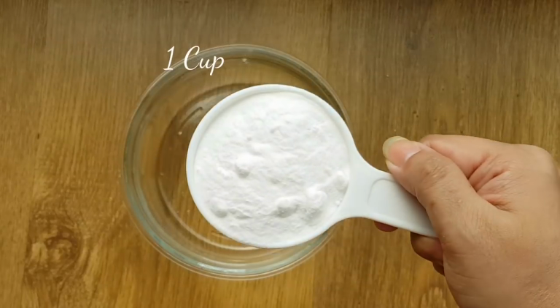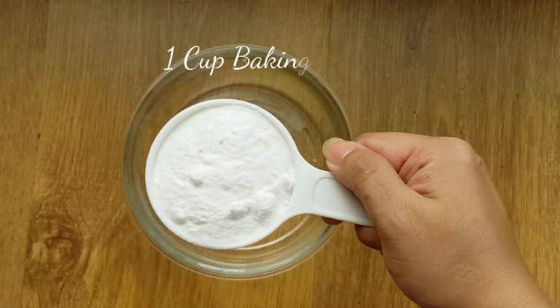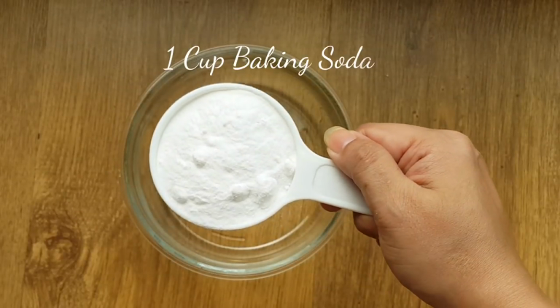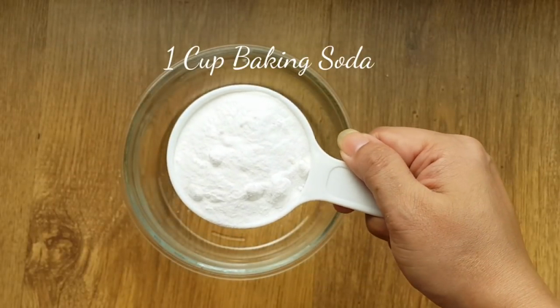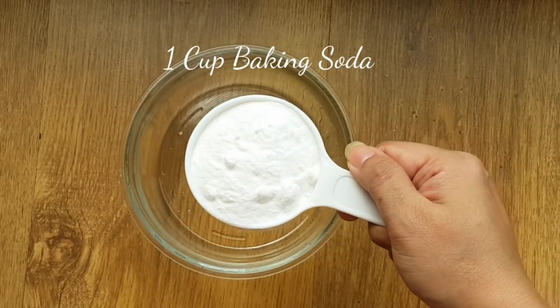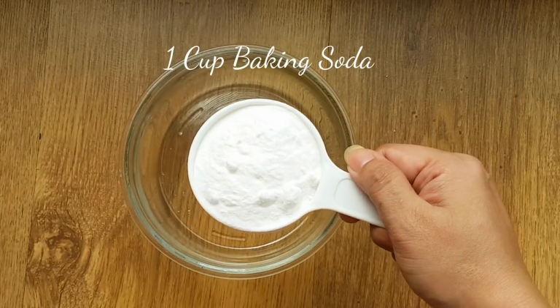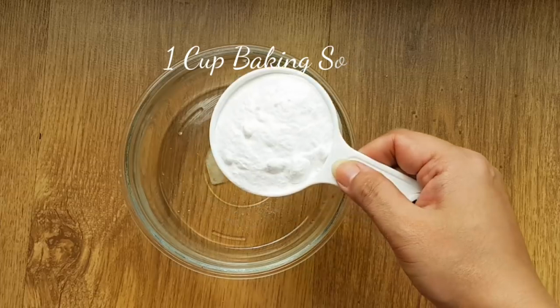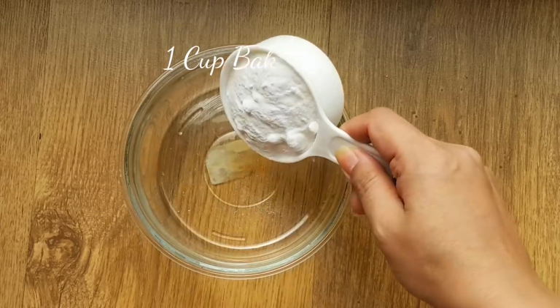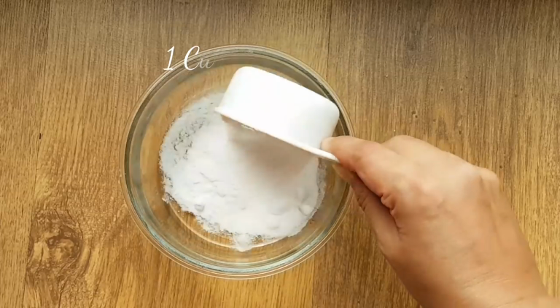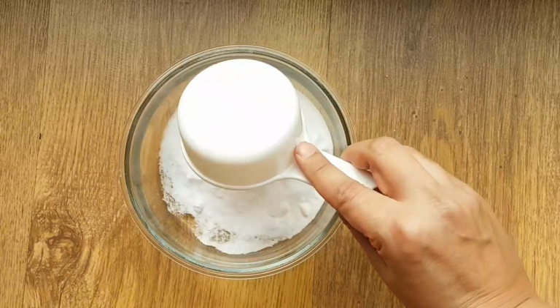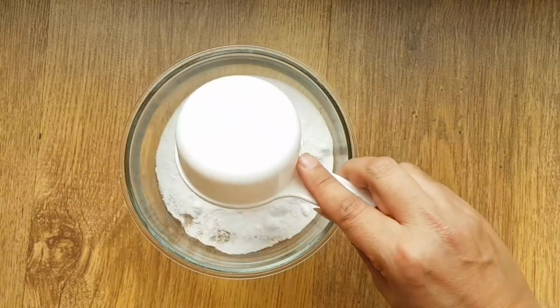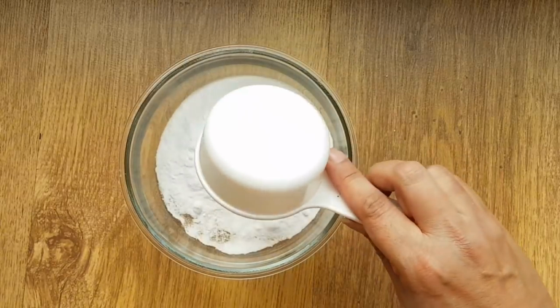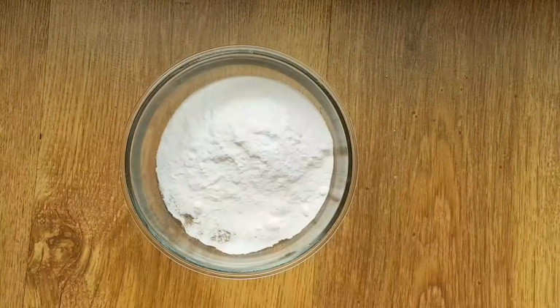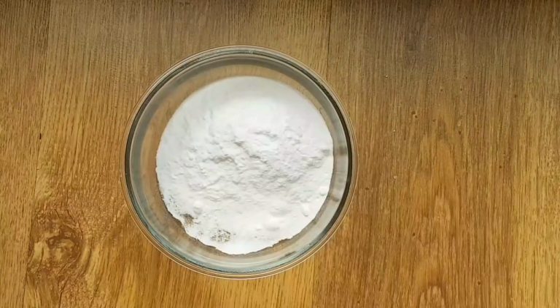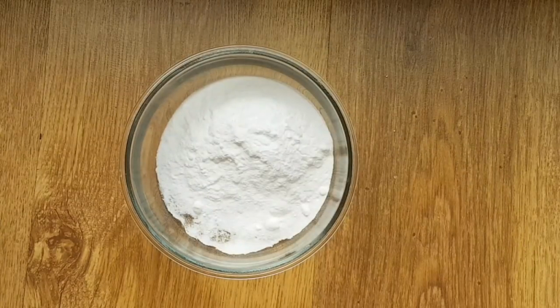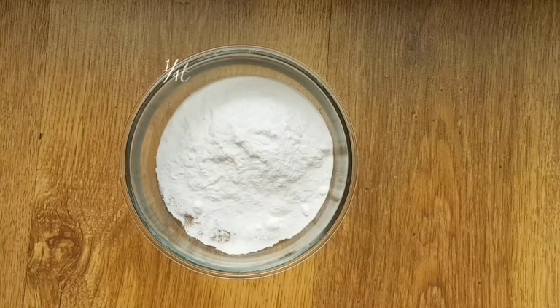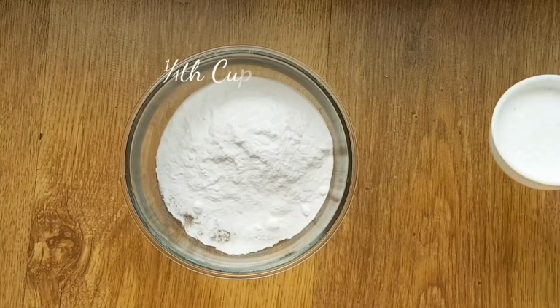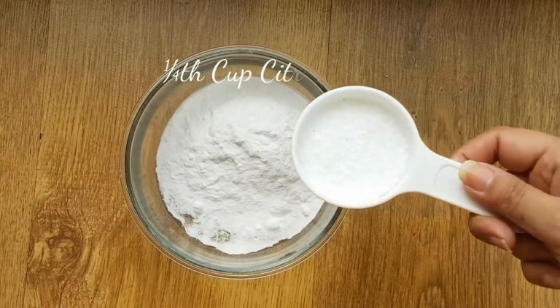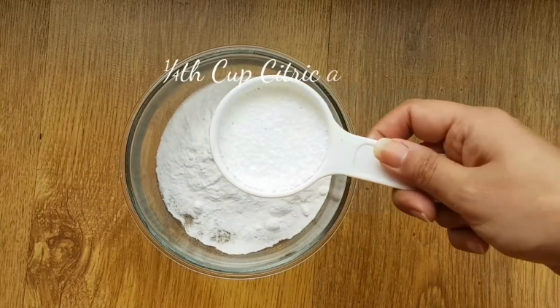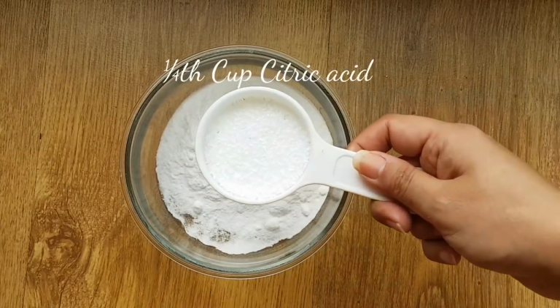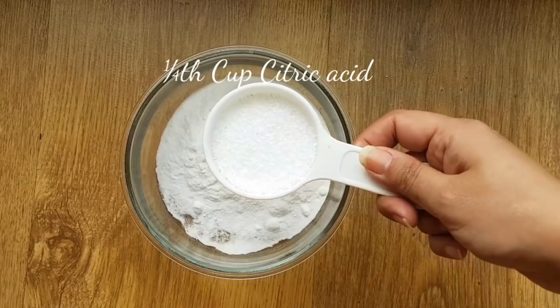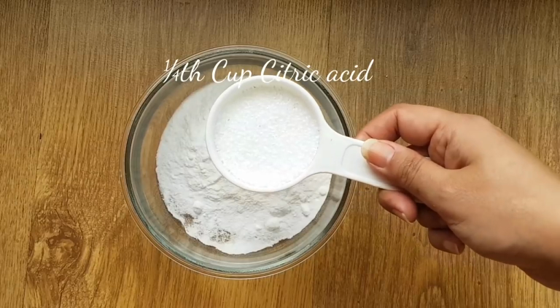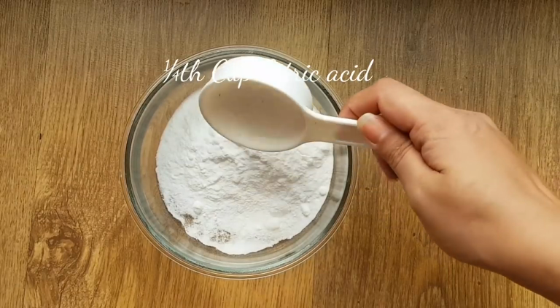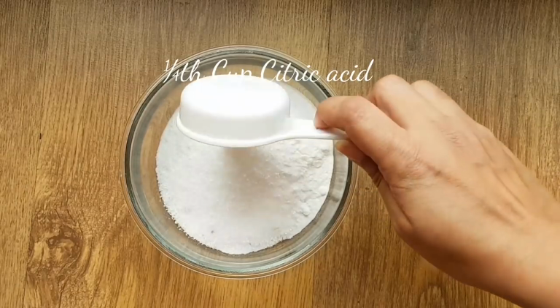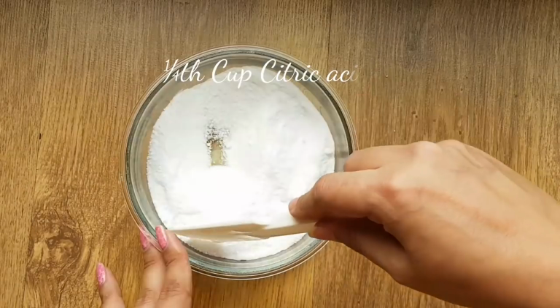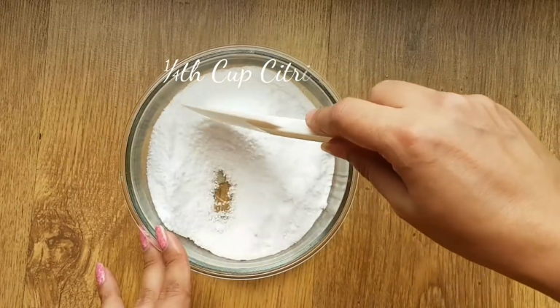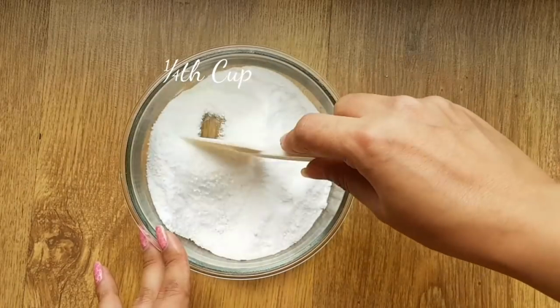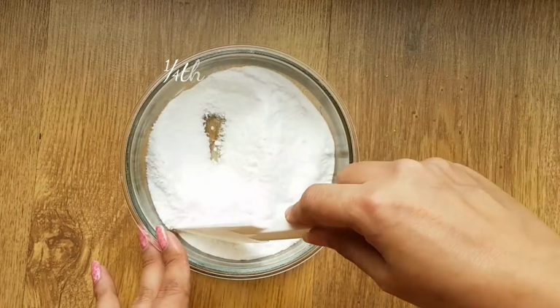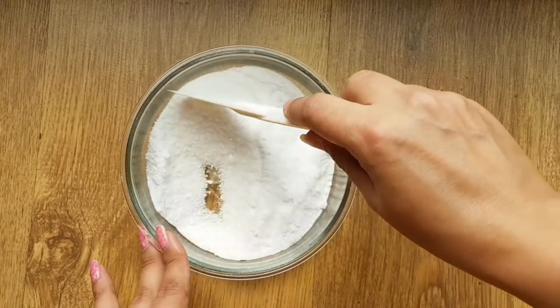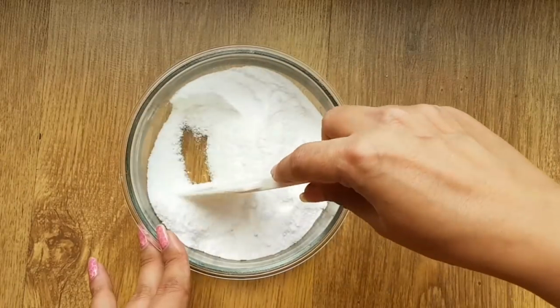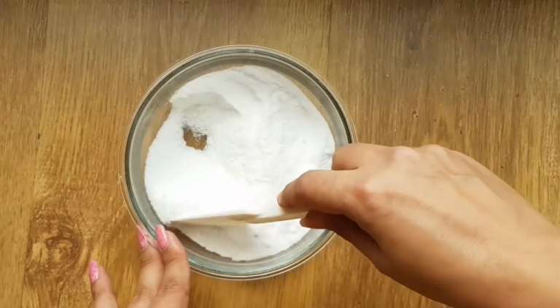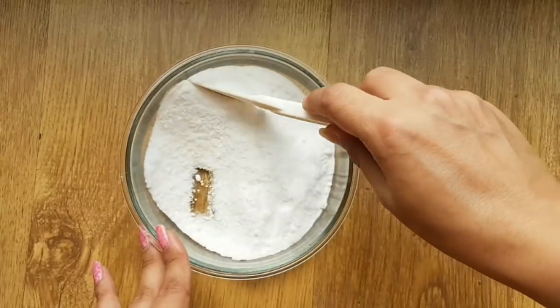I am taking 1 cup baking soda, which we also call sweet soda, and 1/4 cup citric acid. Mix both of them together properly.